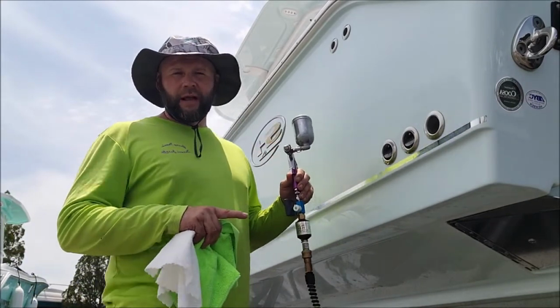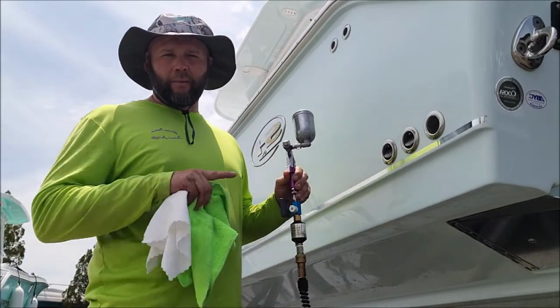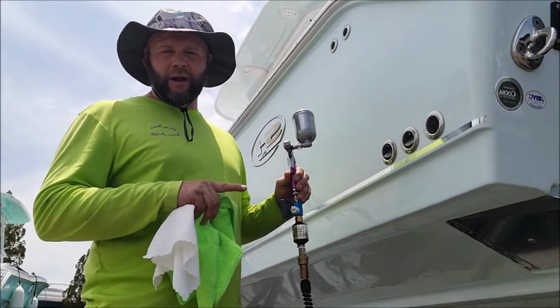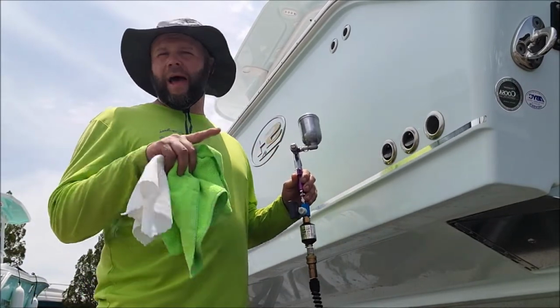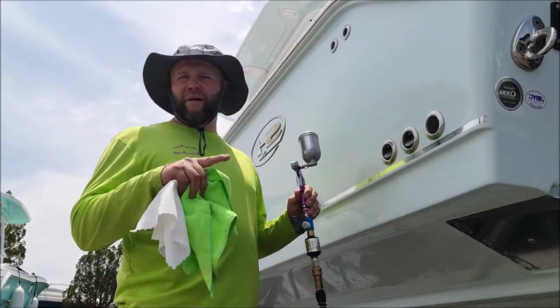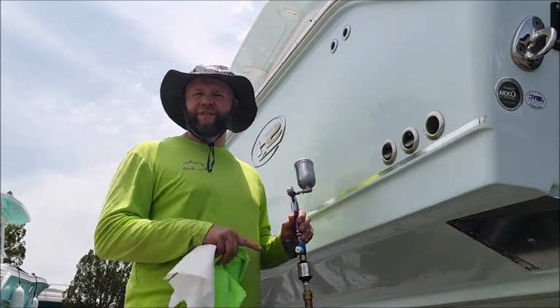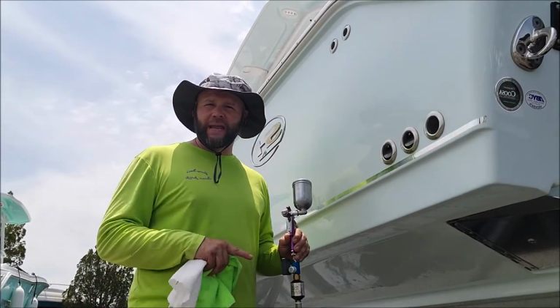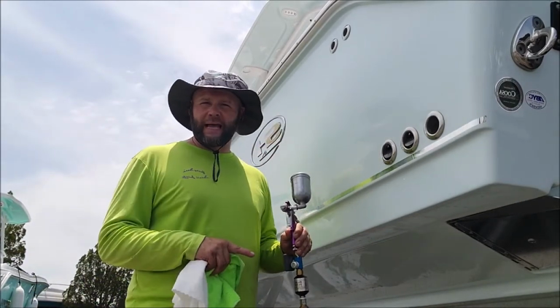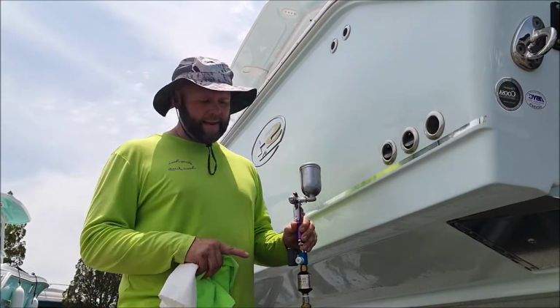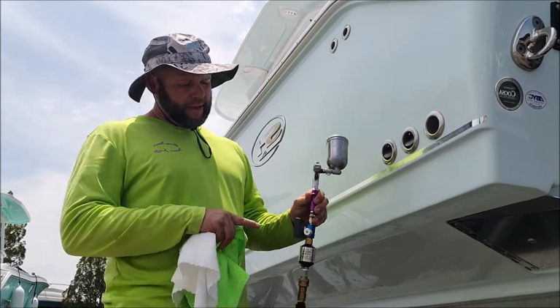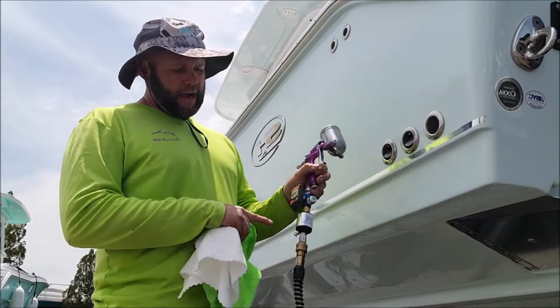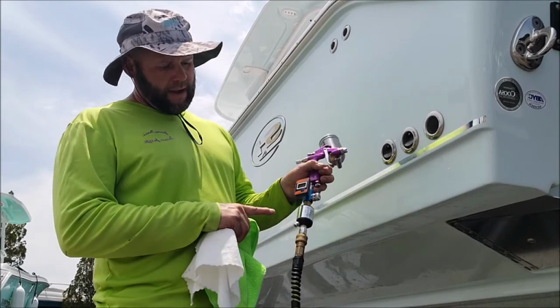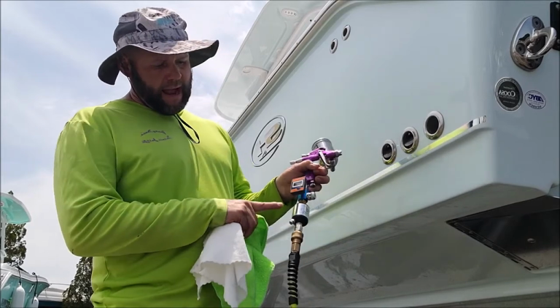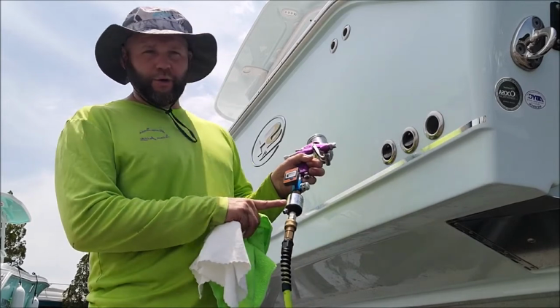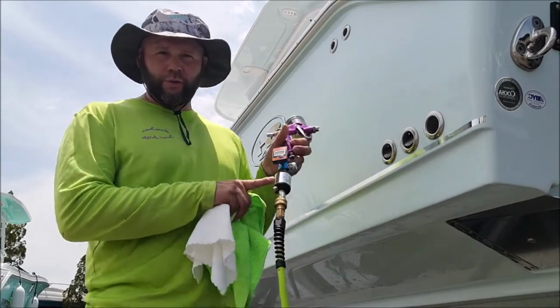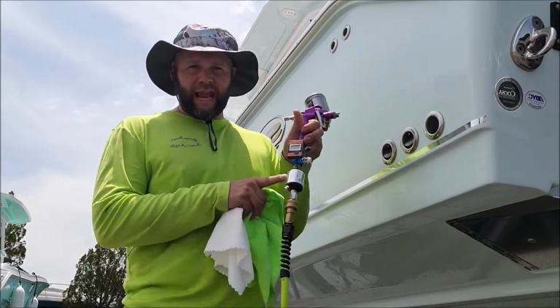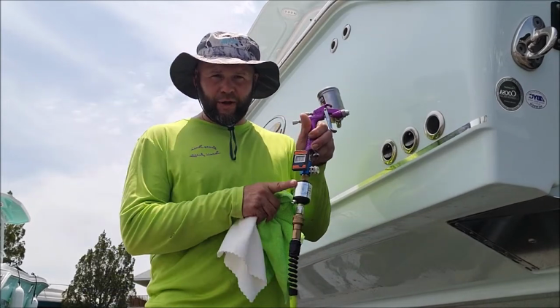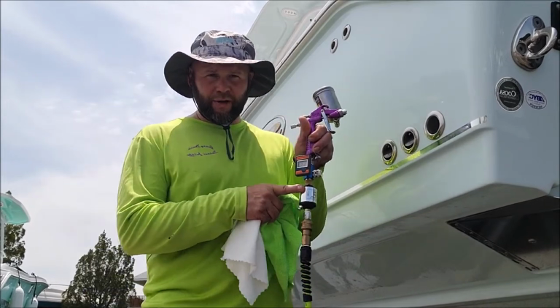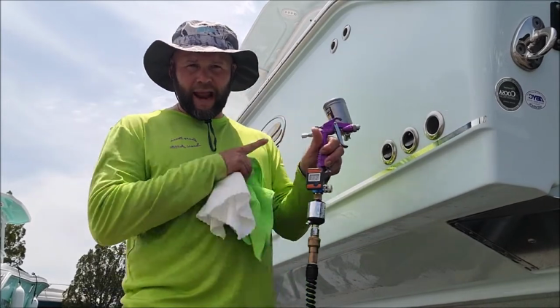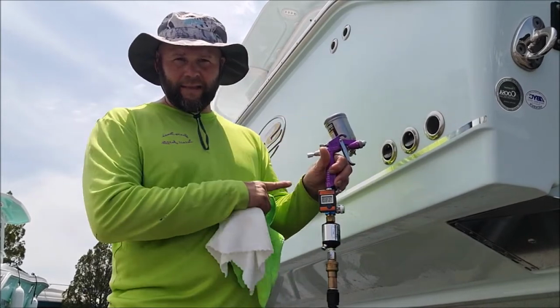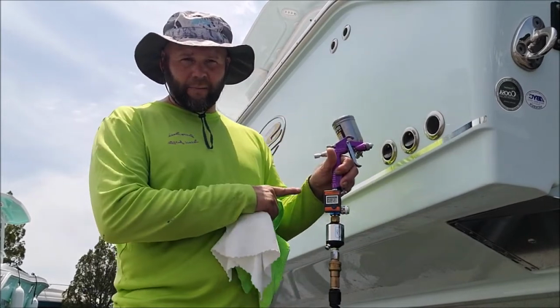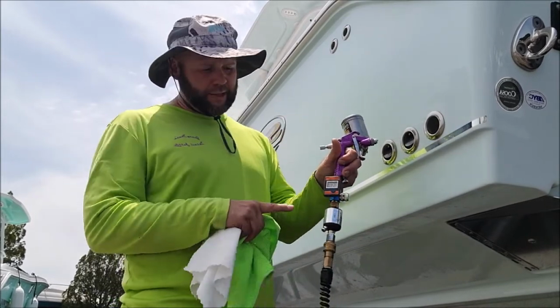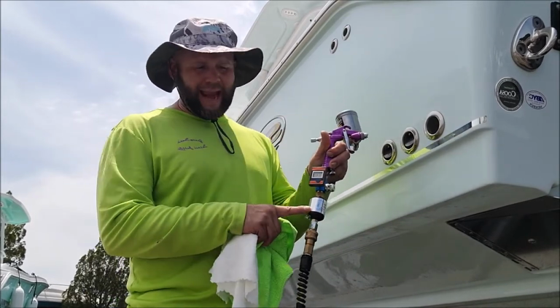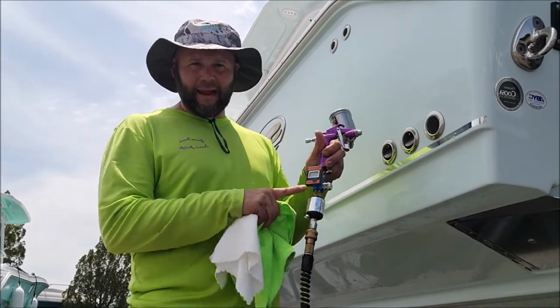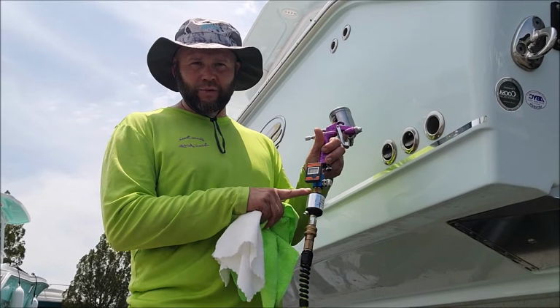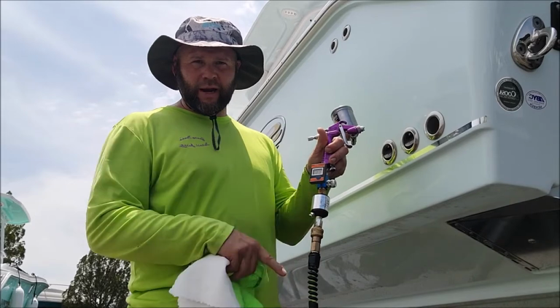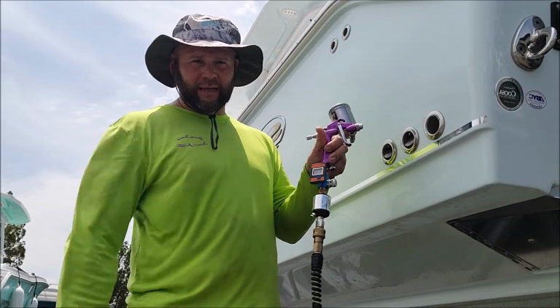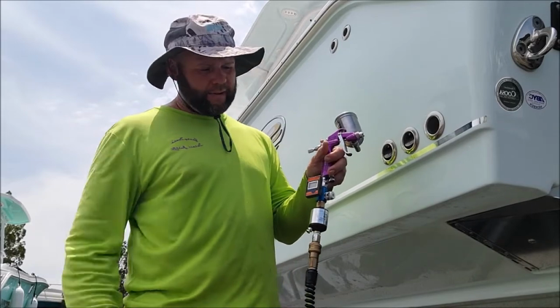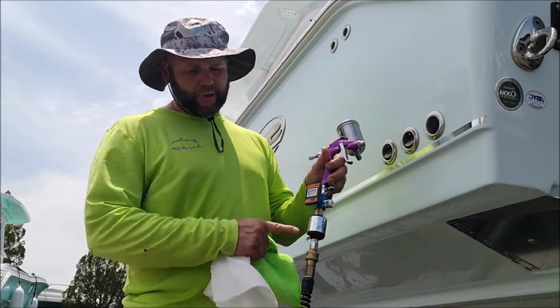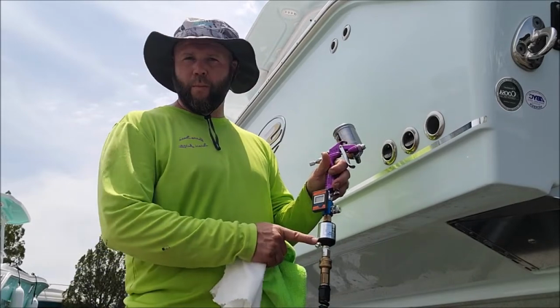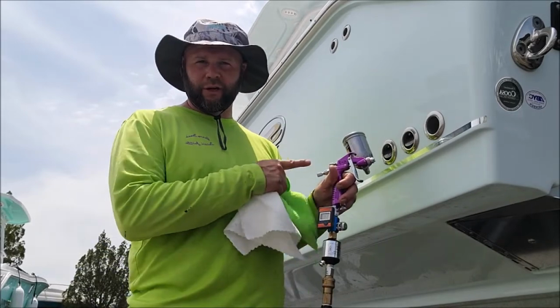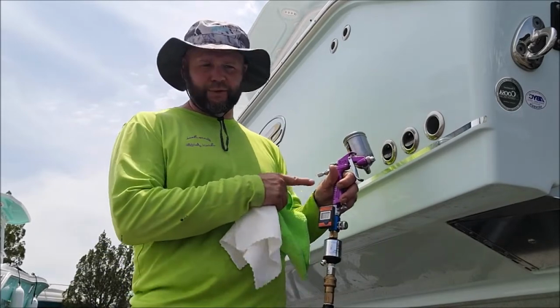I am using my six-gallon pancake compressor. I'm running it at about 50 psi. I do use a filter at the compressor, and I use one right here at the gun to make sure no moisture comes through.